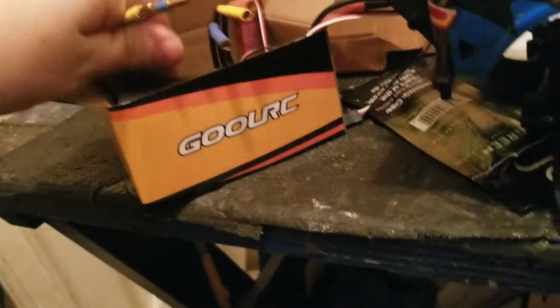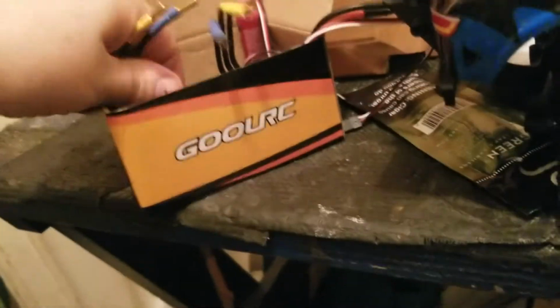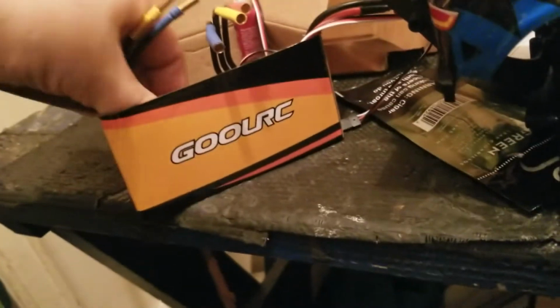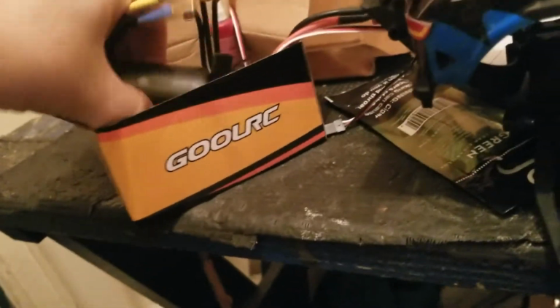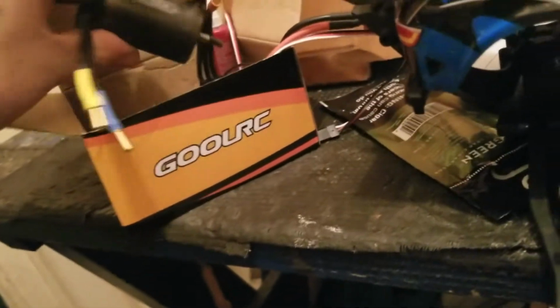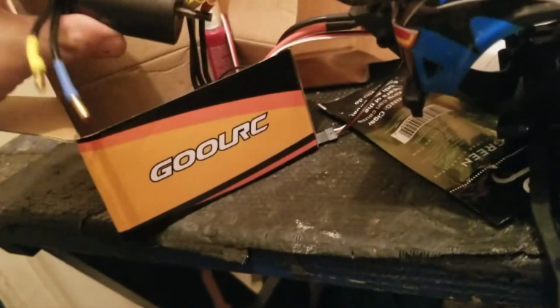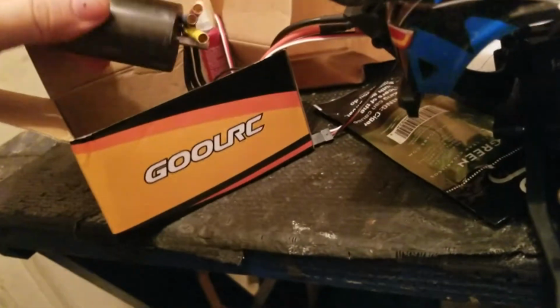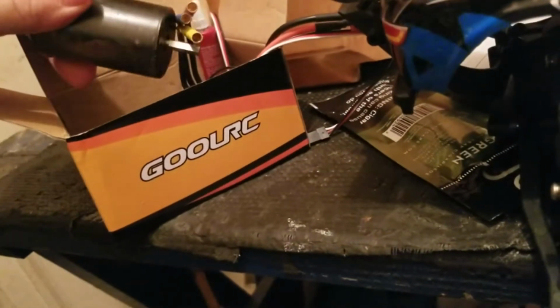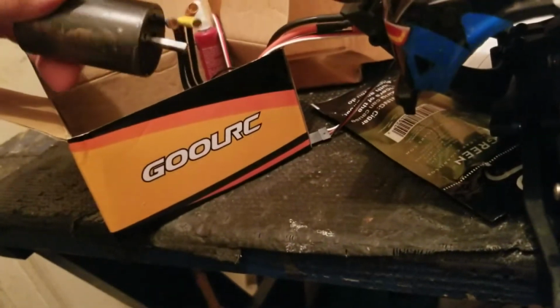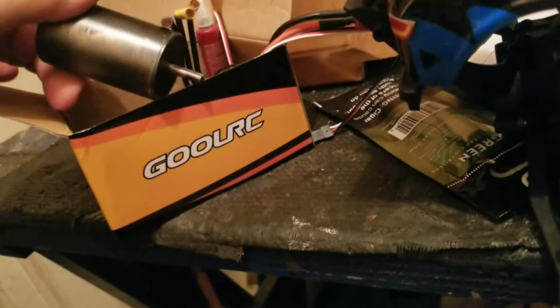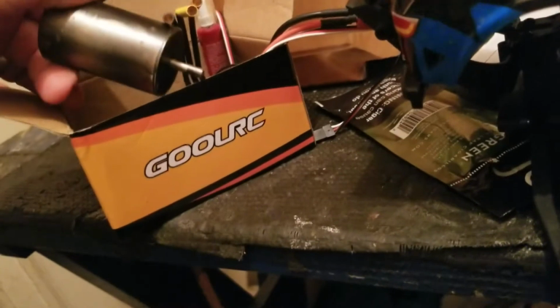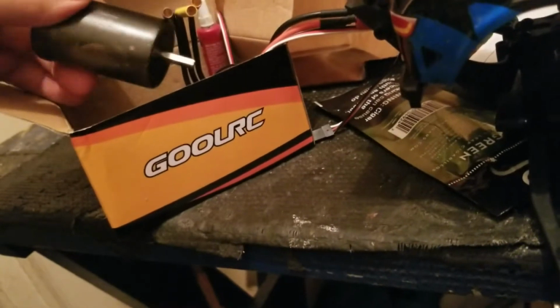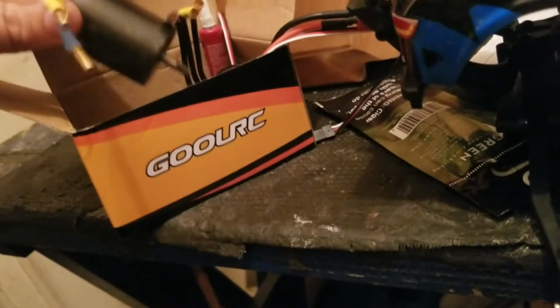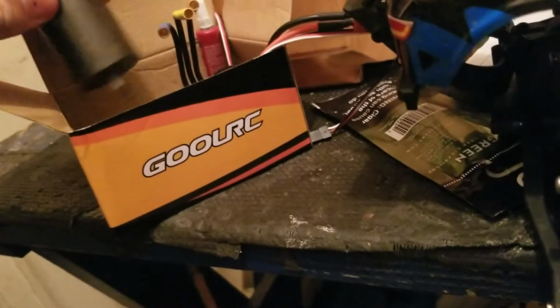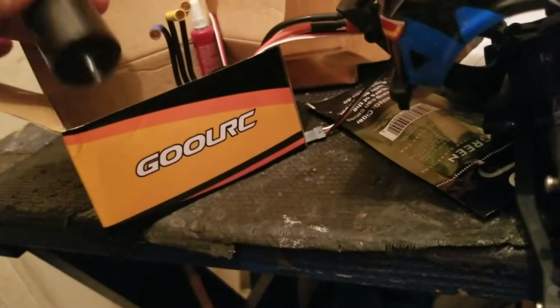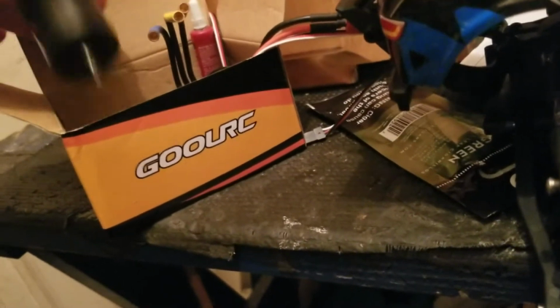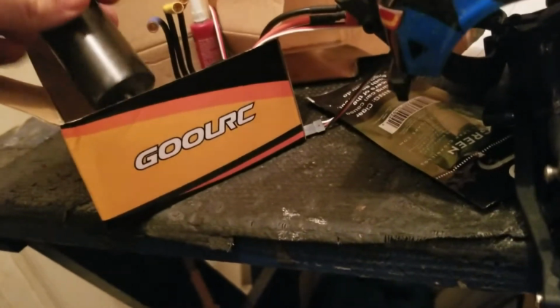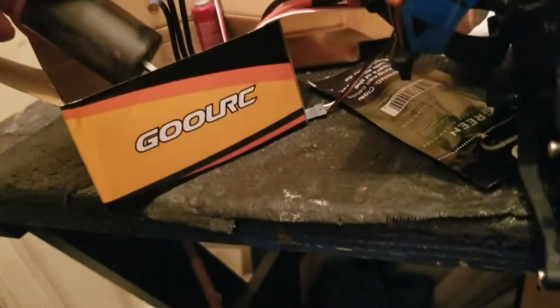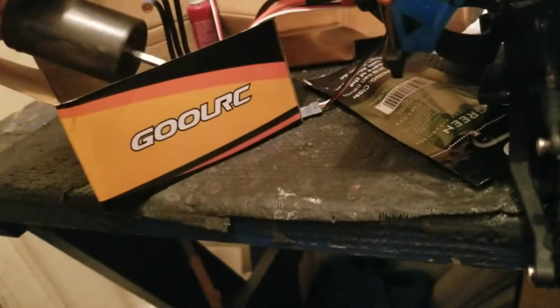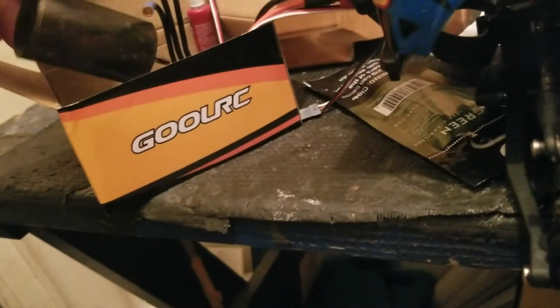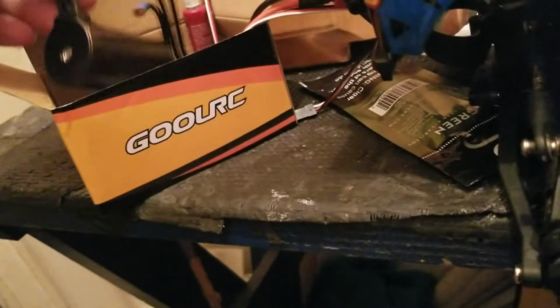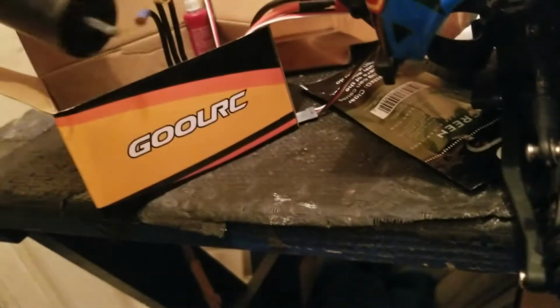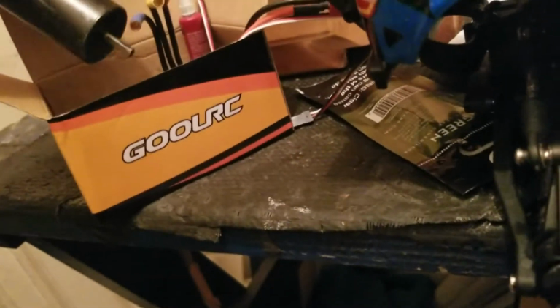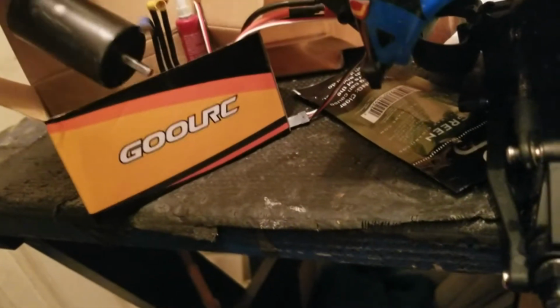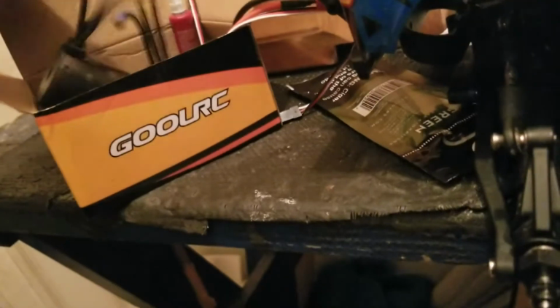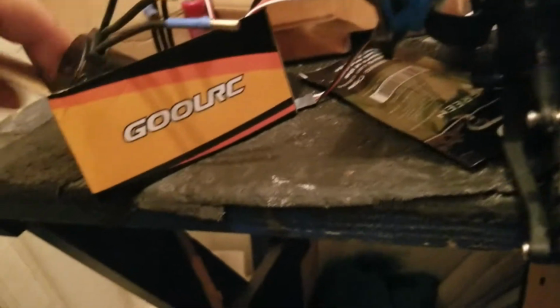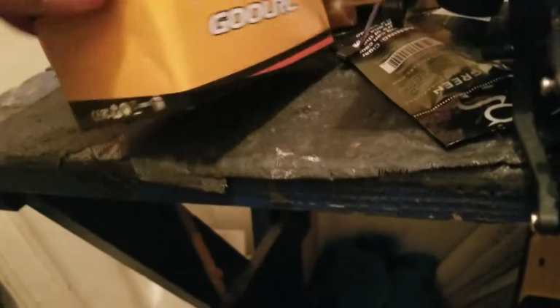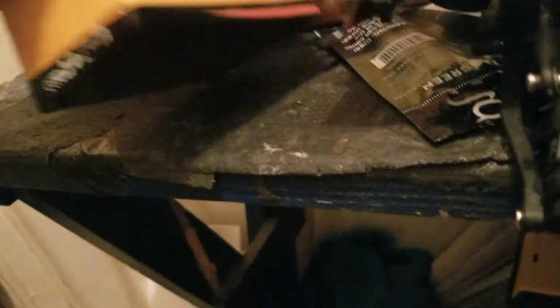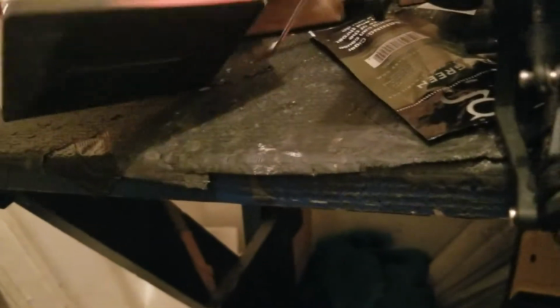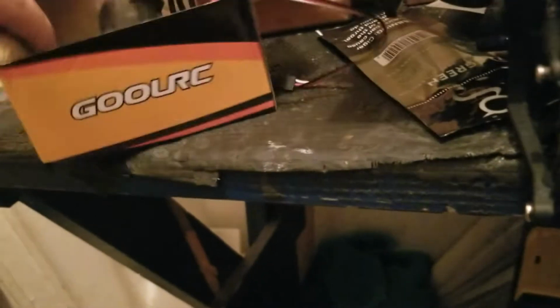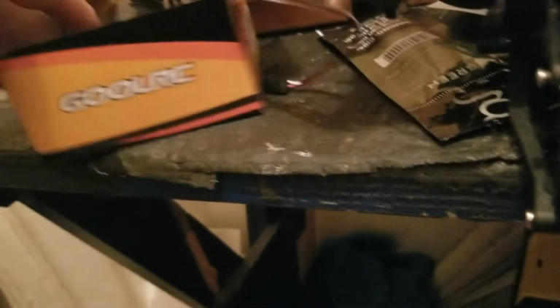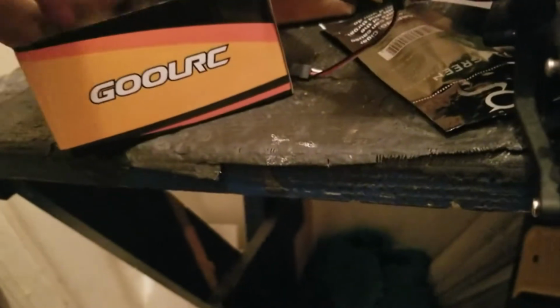I didn't like the orange on it, so I sprayed it with some black paint. It's just going to be in a basher anyway. But this is the Gull RC. I think it's the 3300 — I'm not sure.